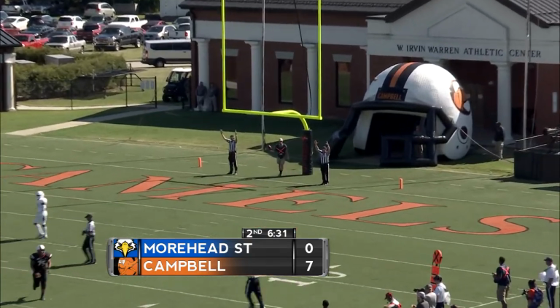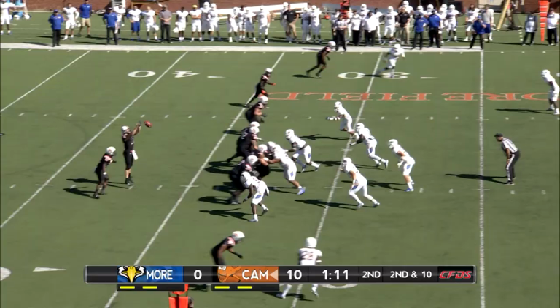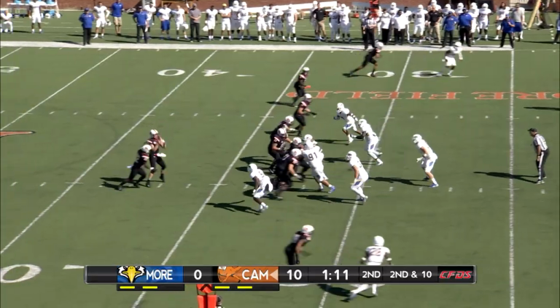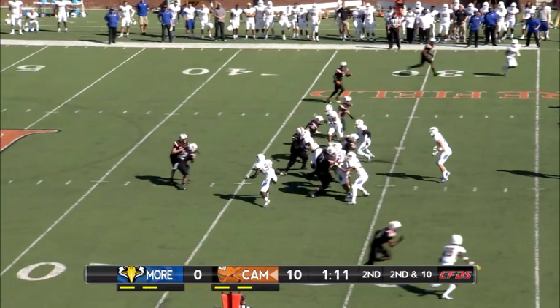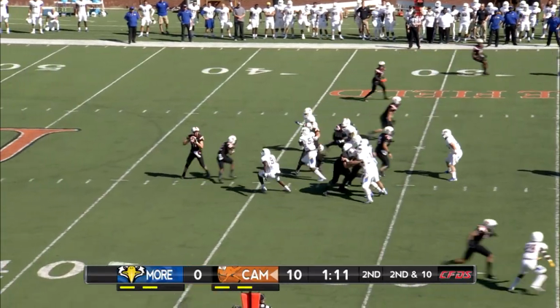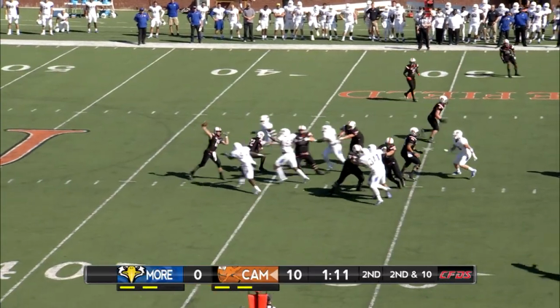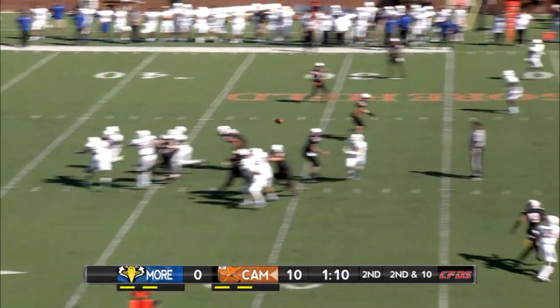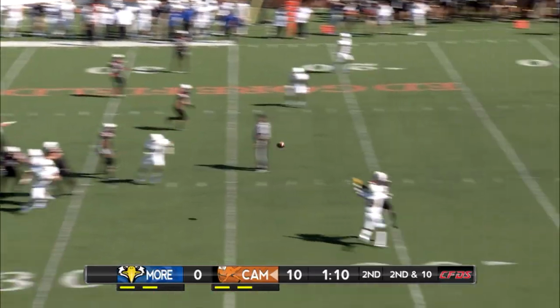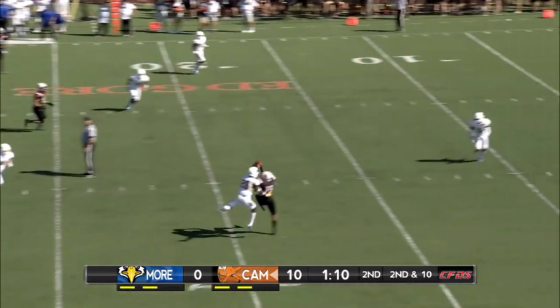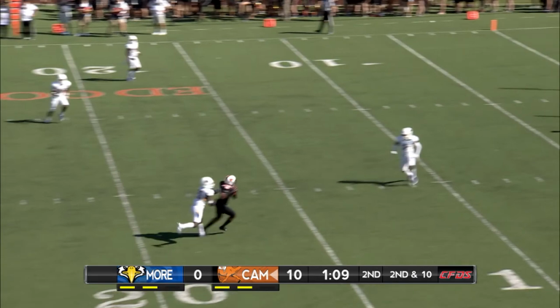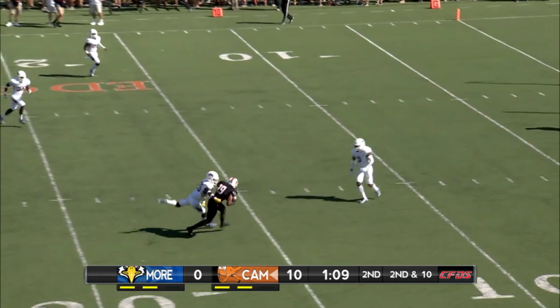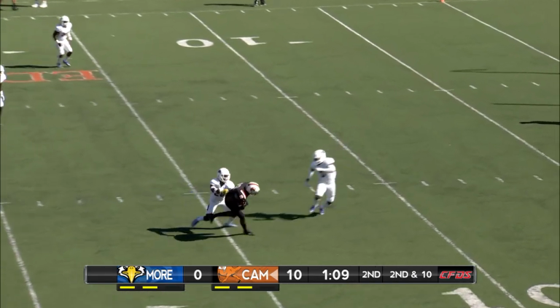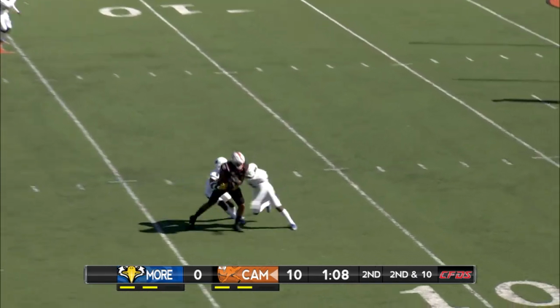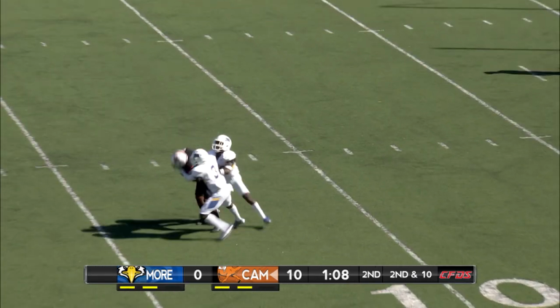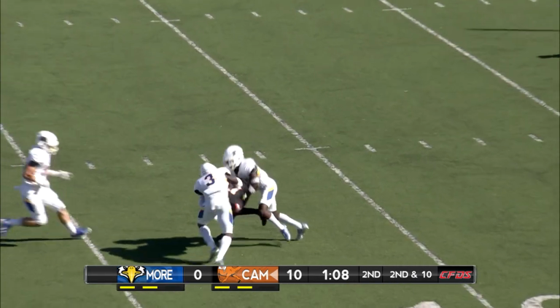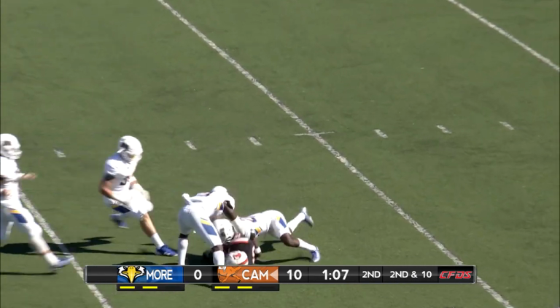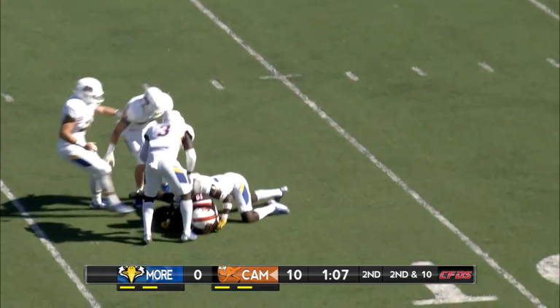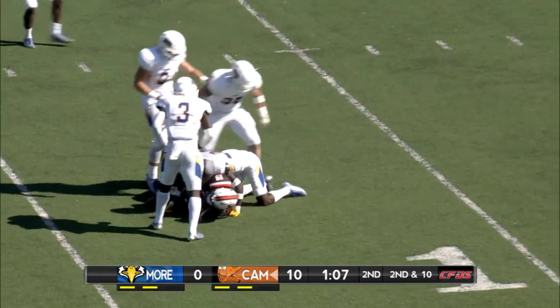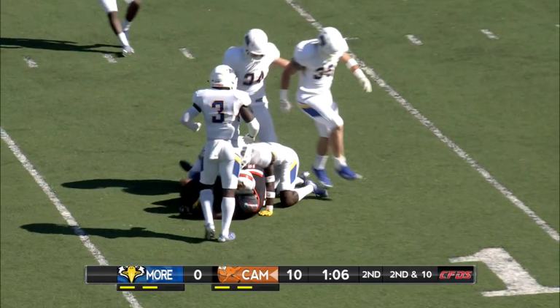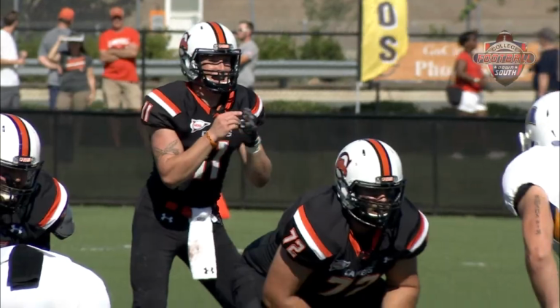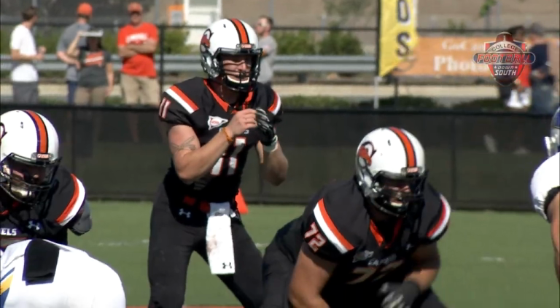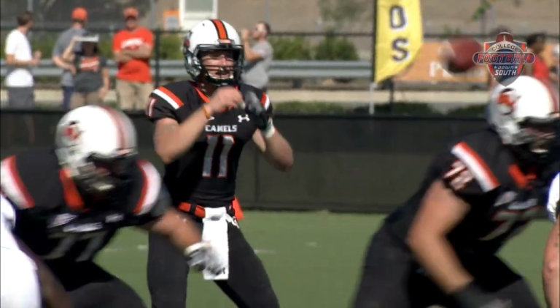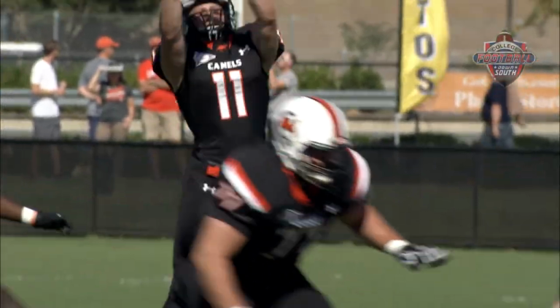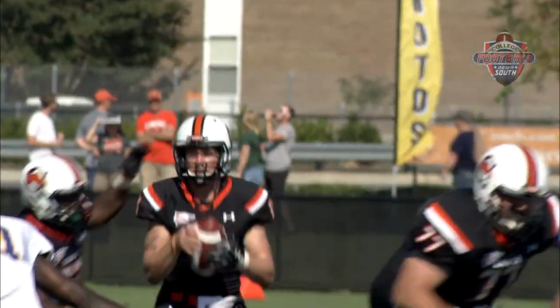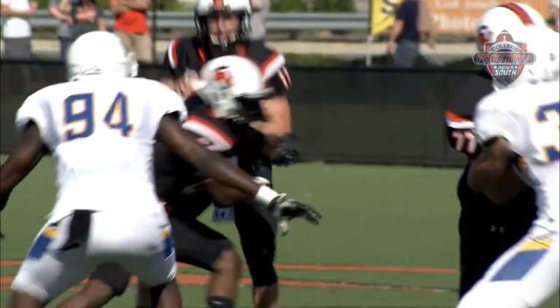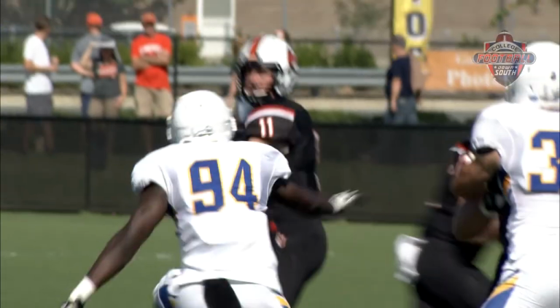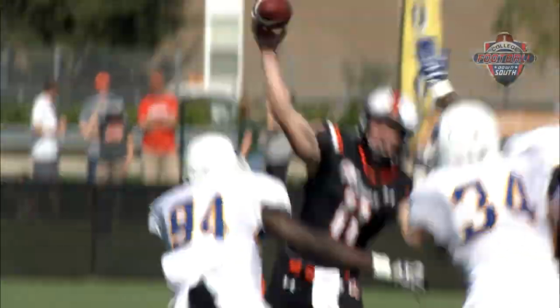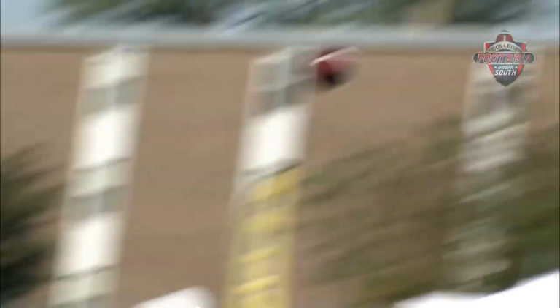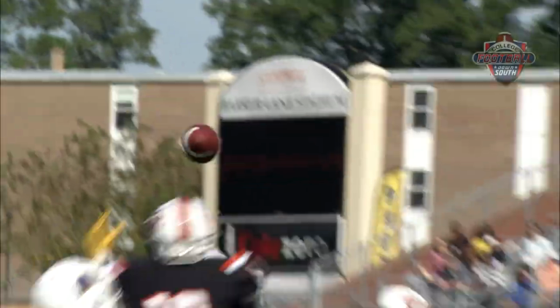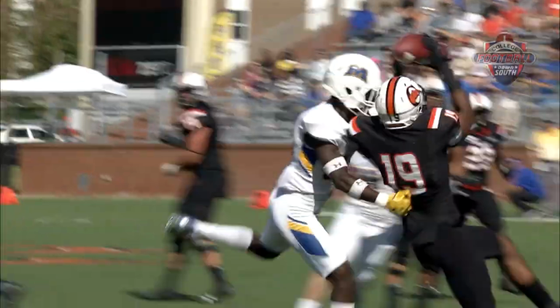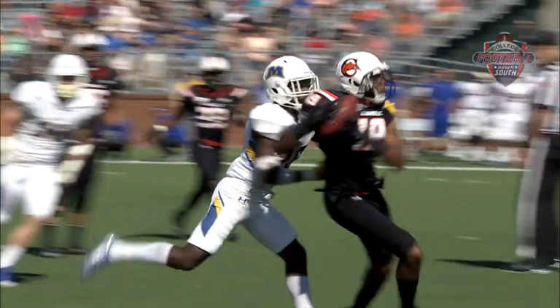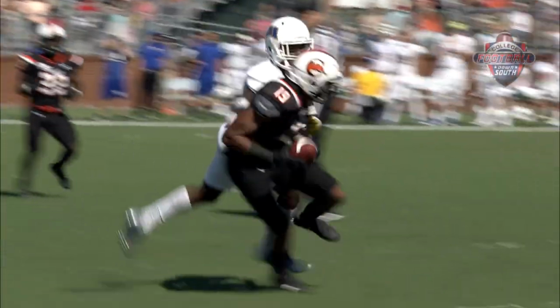Second and ten. Smith throwing over the middle. Howard somehow rips it away from the DB. He's inside the 15. Second catch of the day for Will Howard.